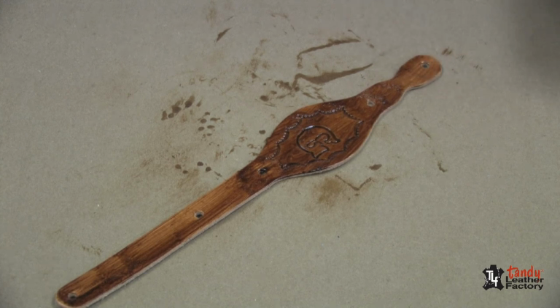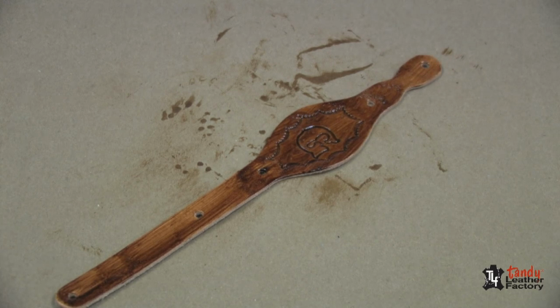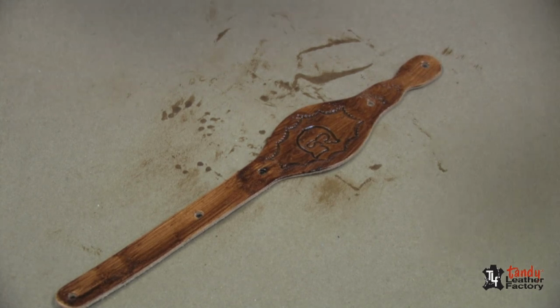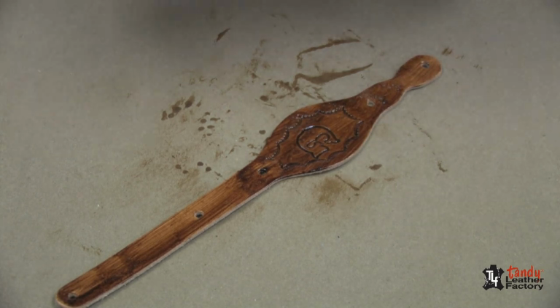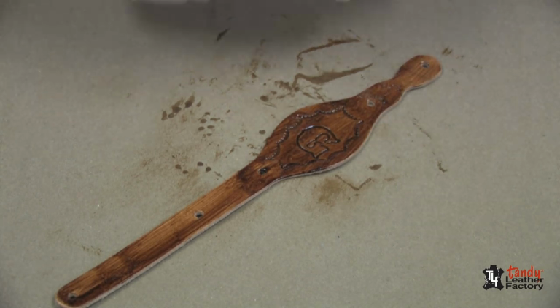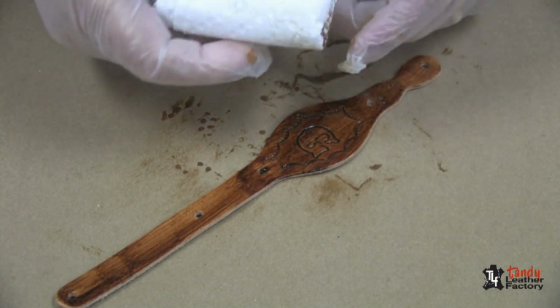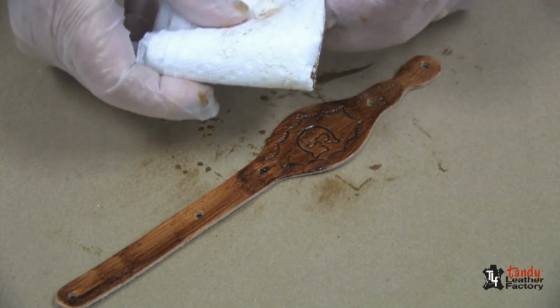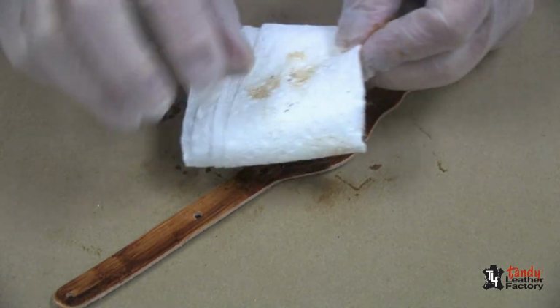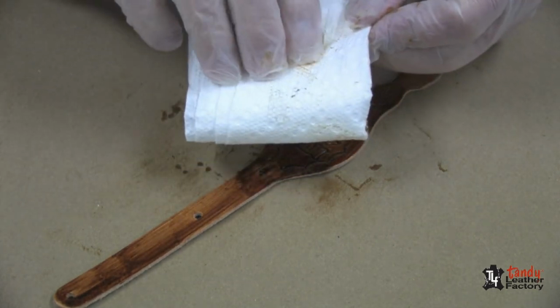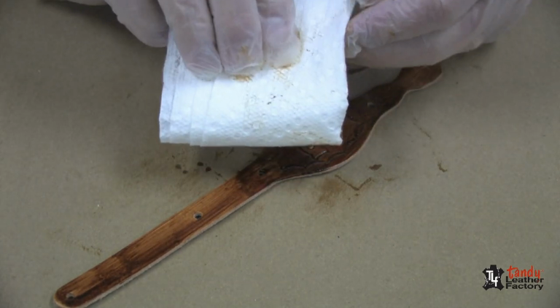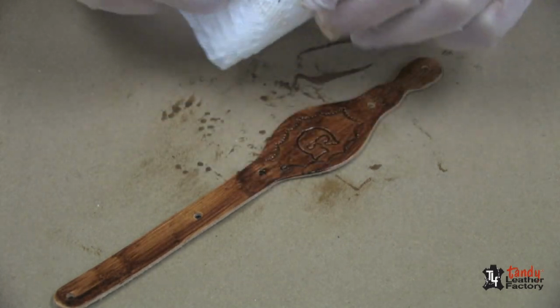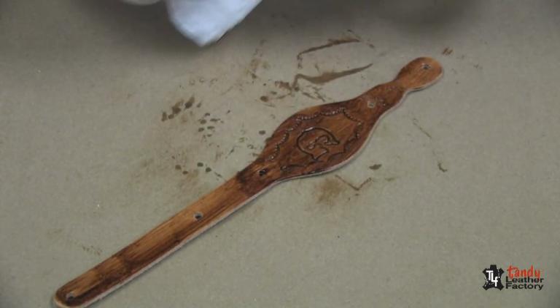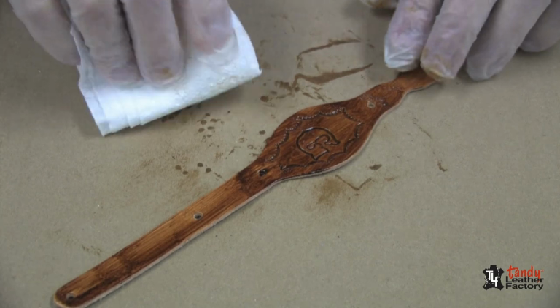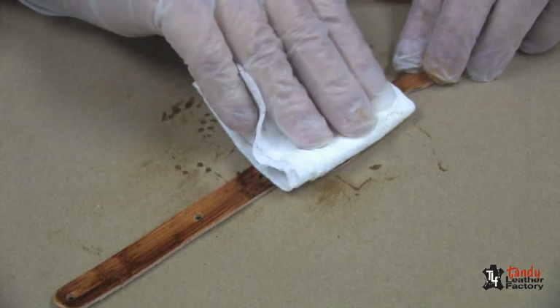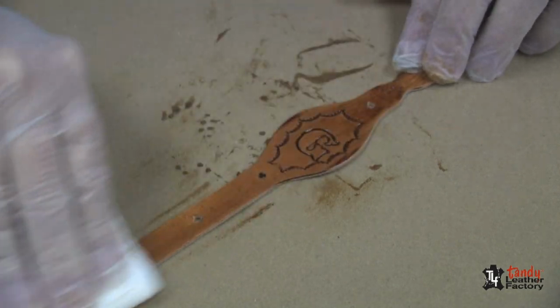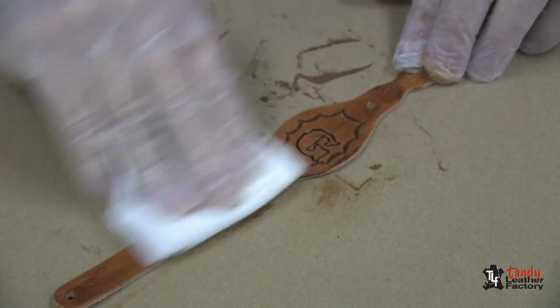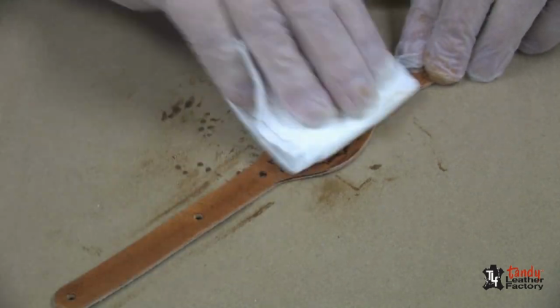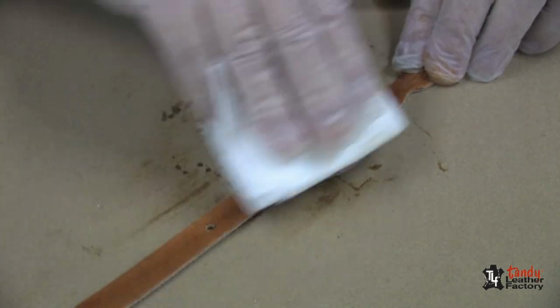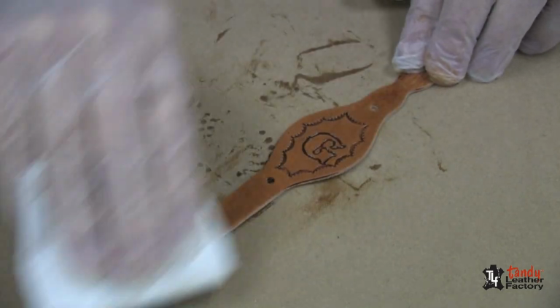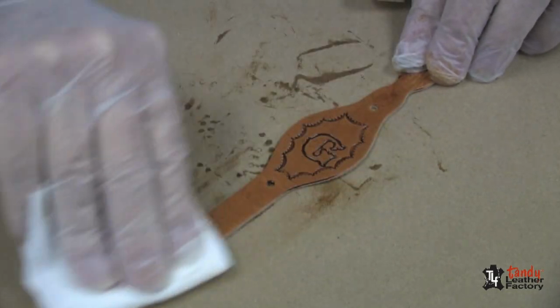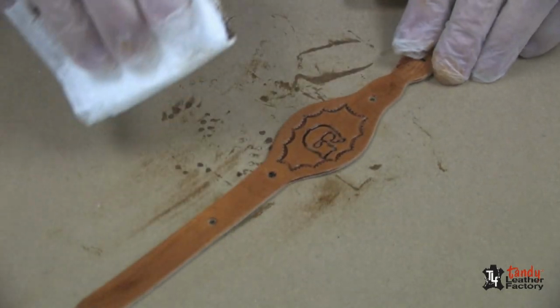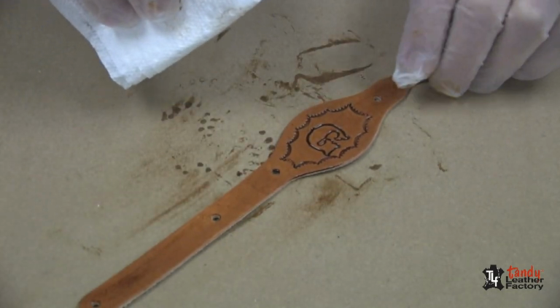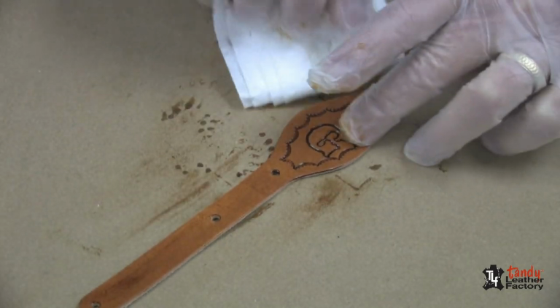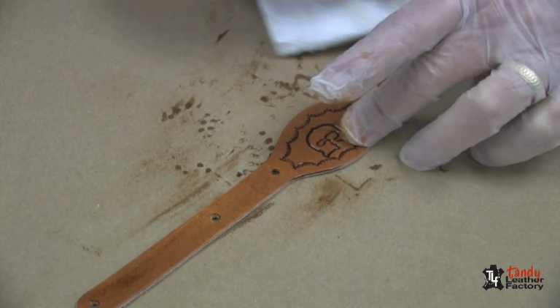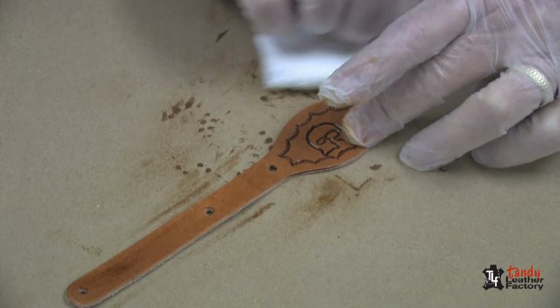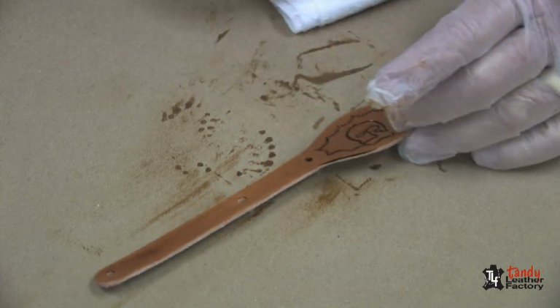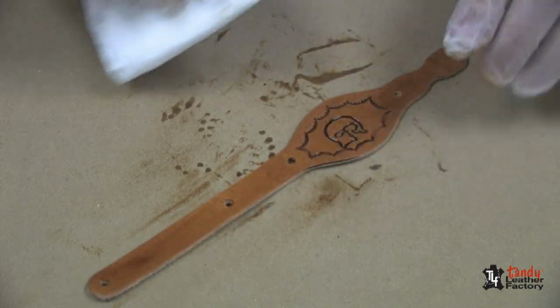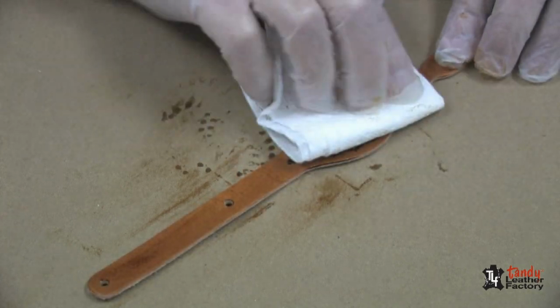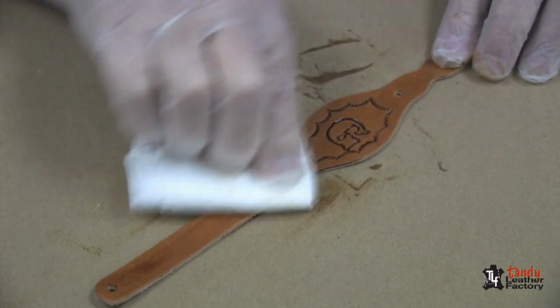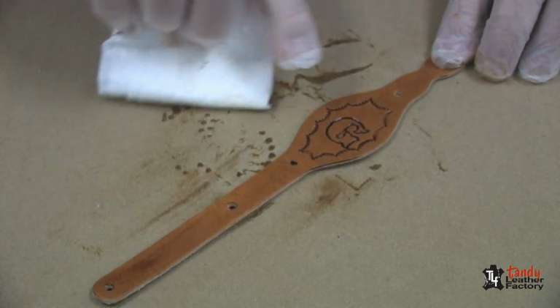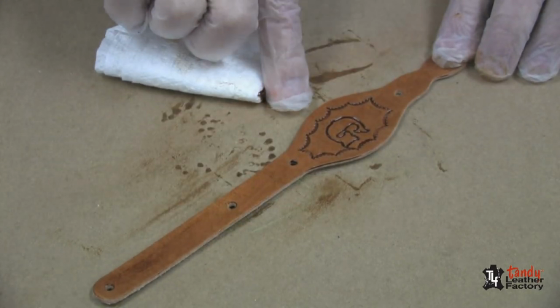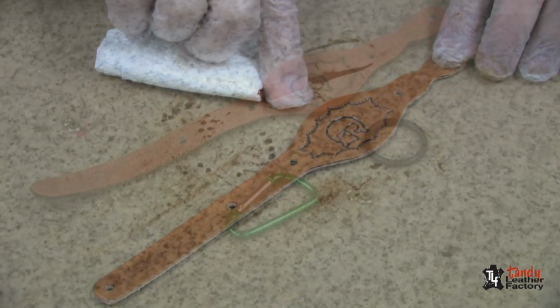Then we take a soft paper towel and just rub off the excess. As you can see, it causes our stamping to stand out very nicely.